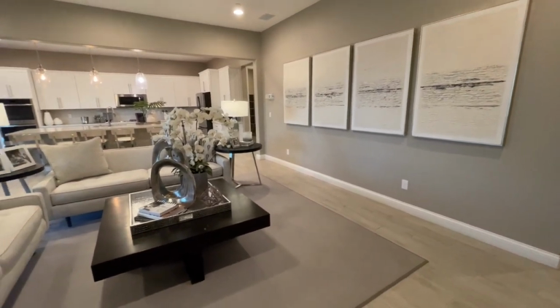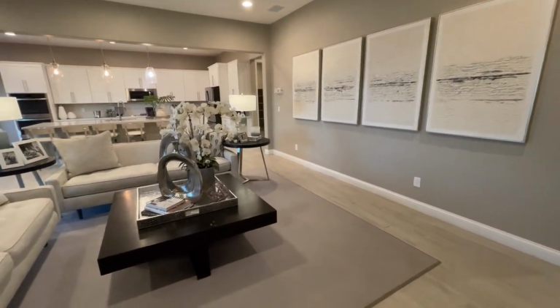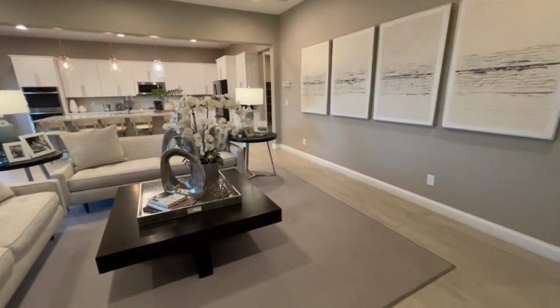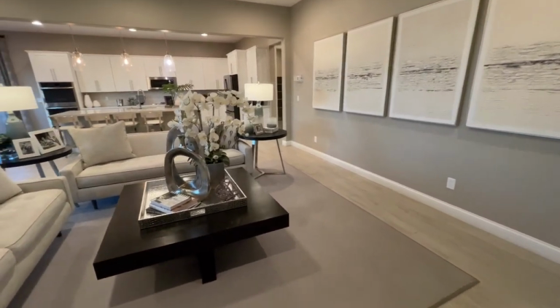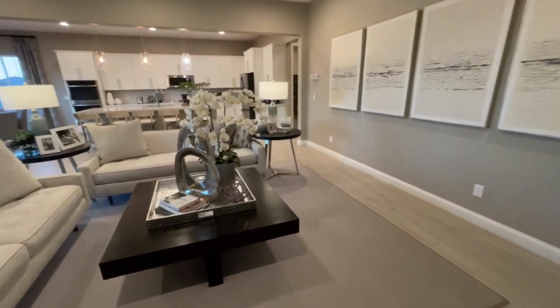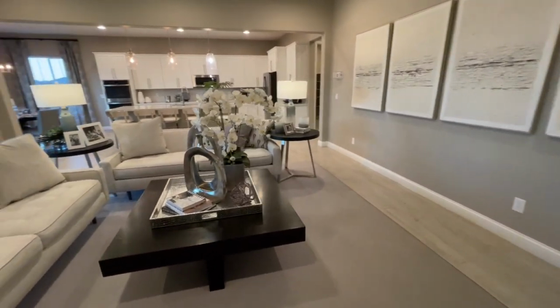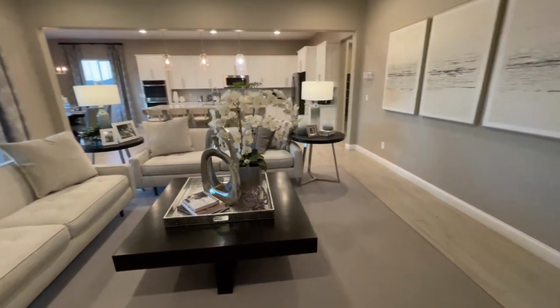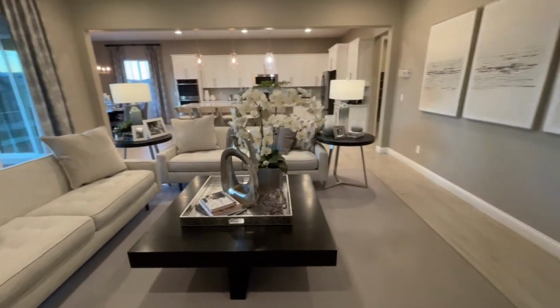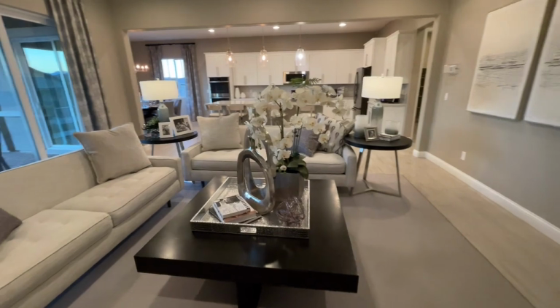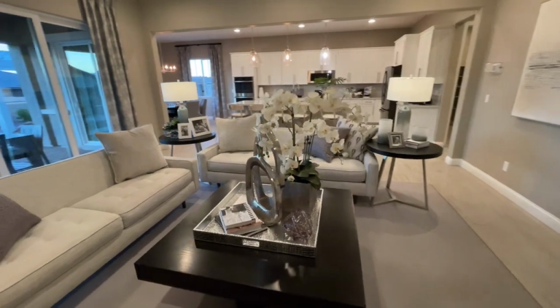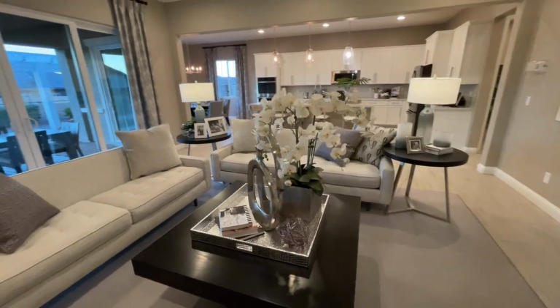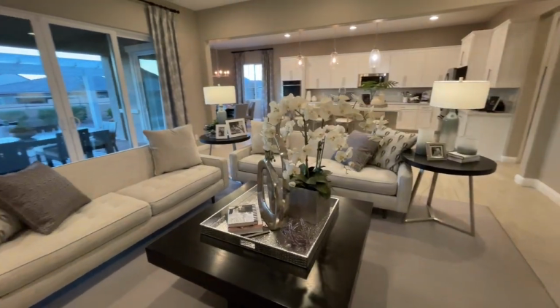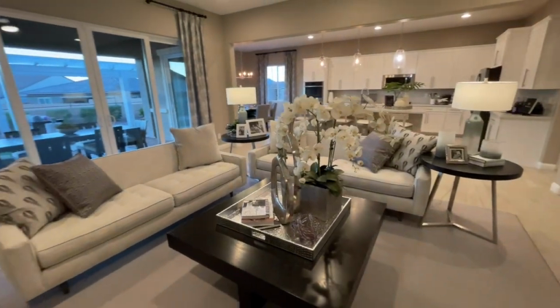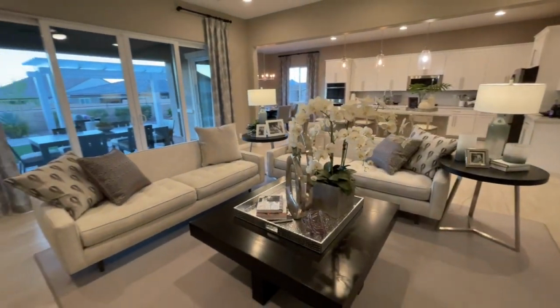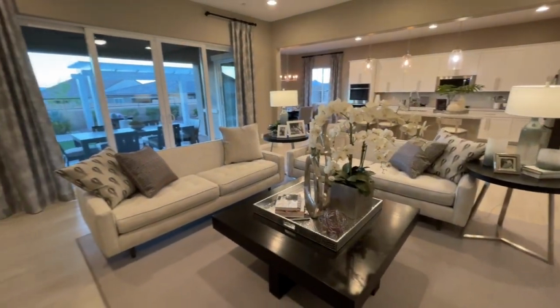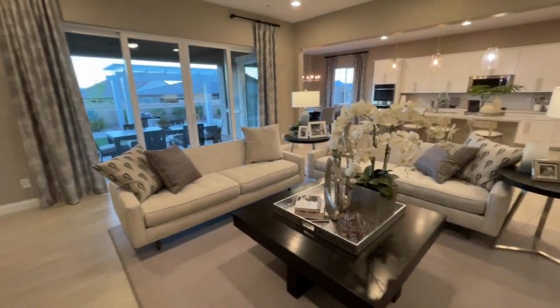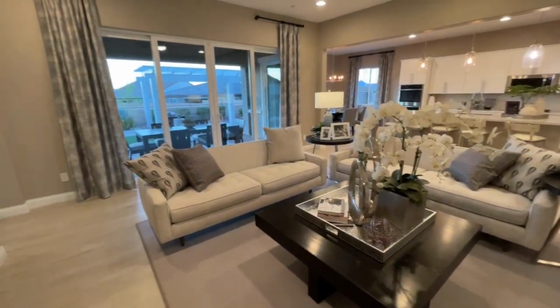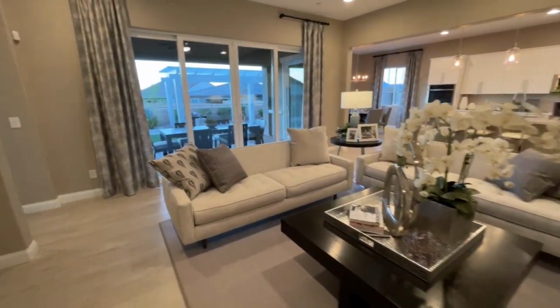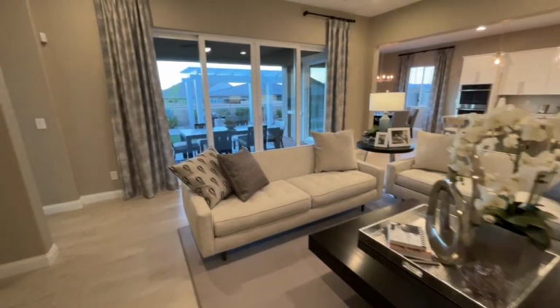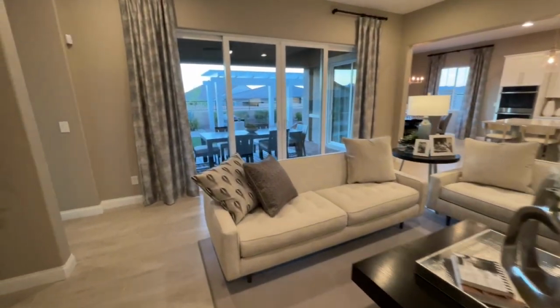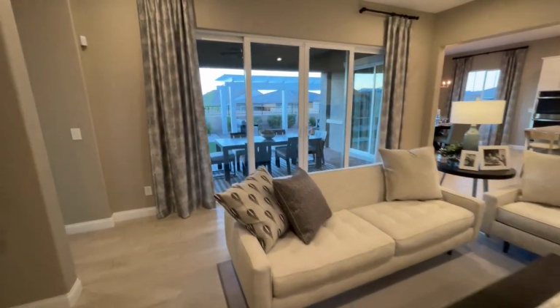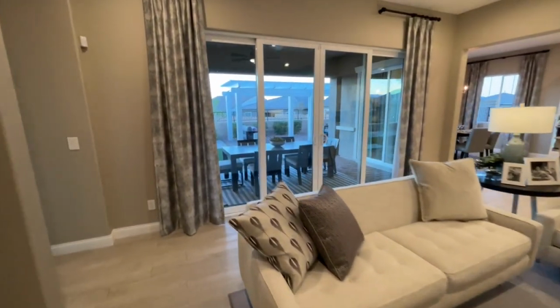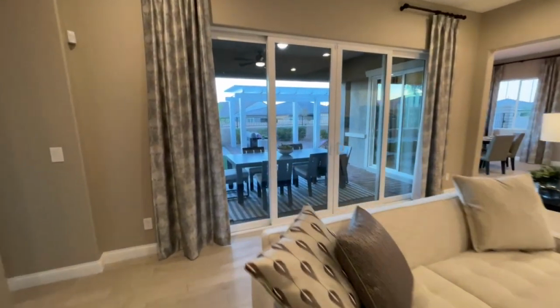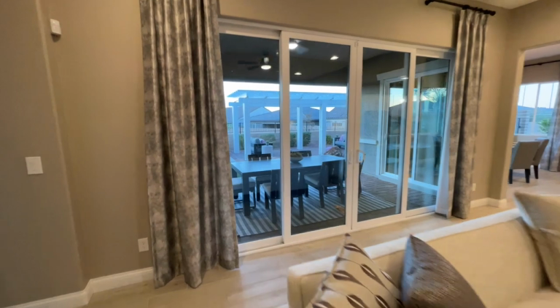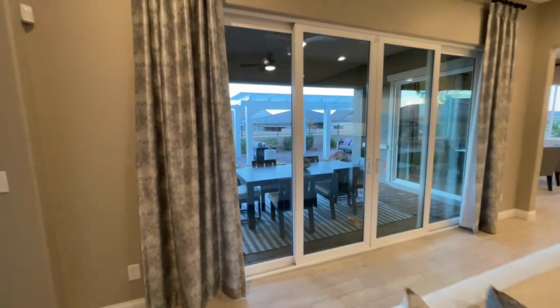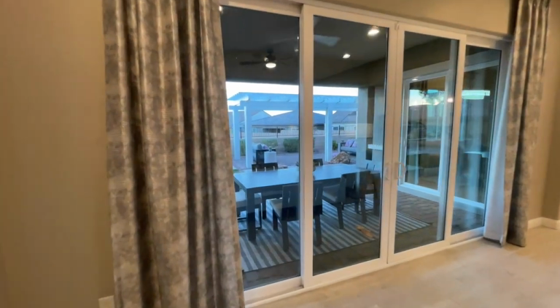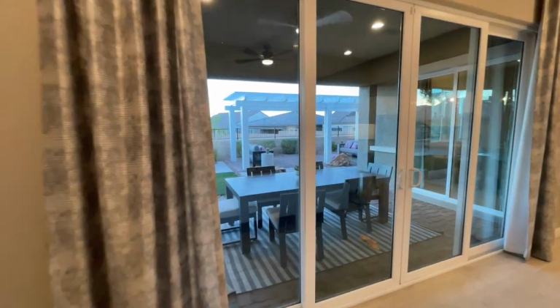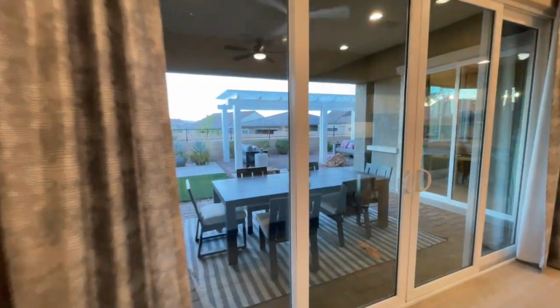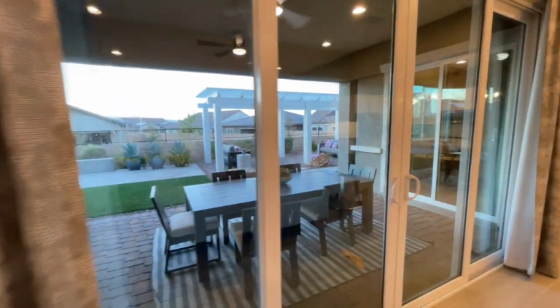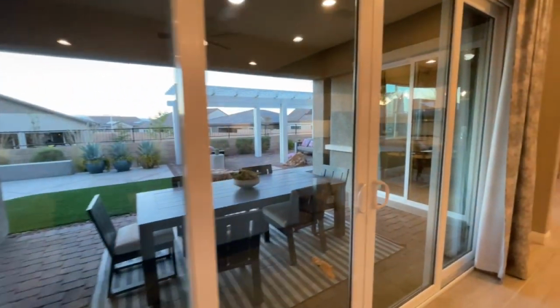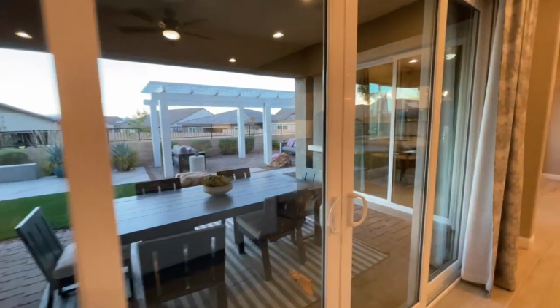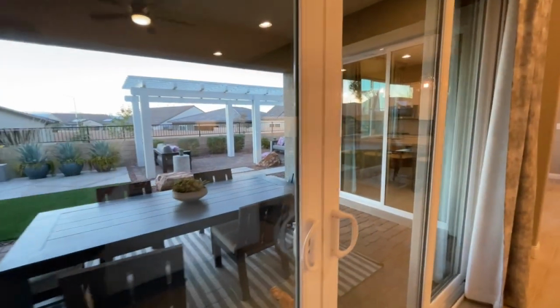Because I feel like there's a couple different ways you could set this up and be happy with any one of them. So before we check out the kitchen and dining area, really quickly, let's check out the backyard.